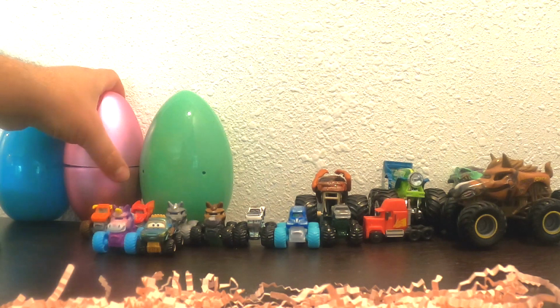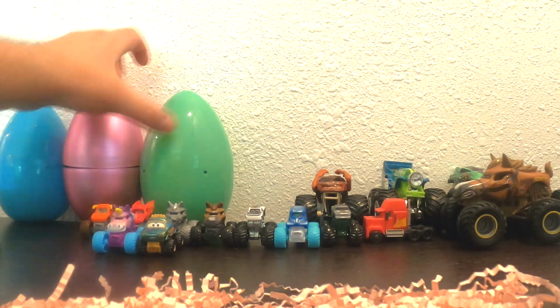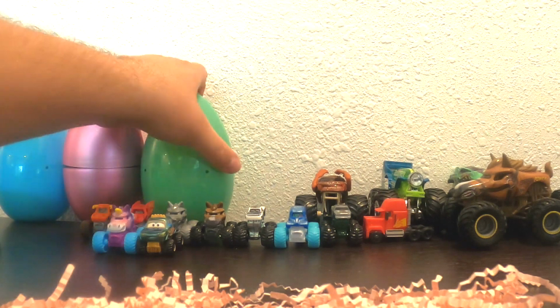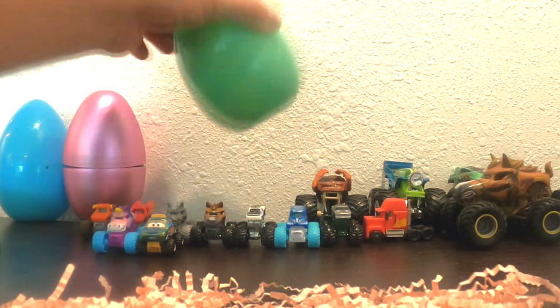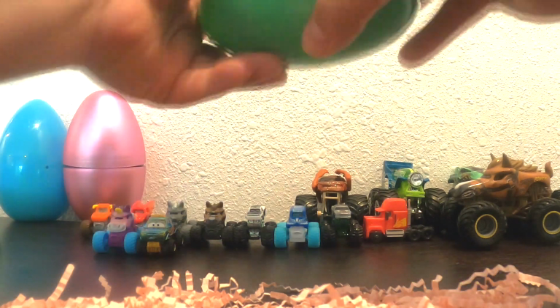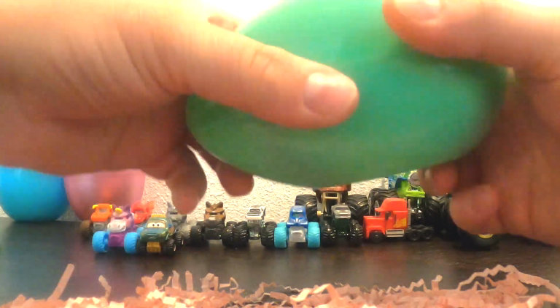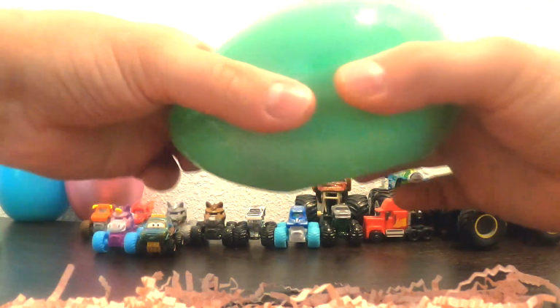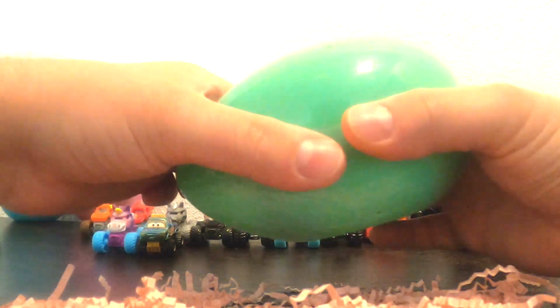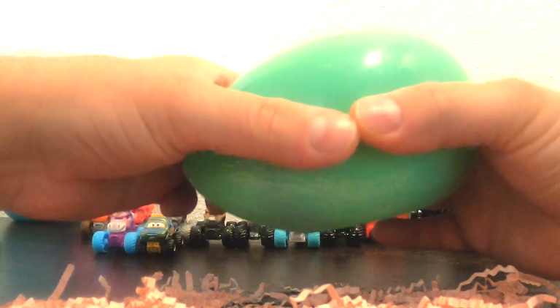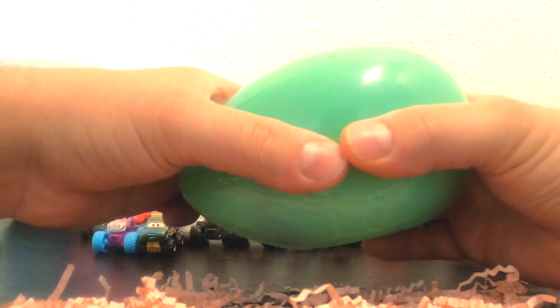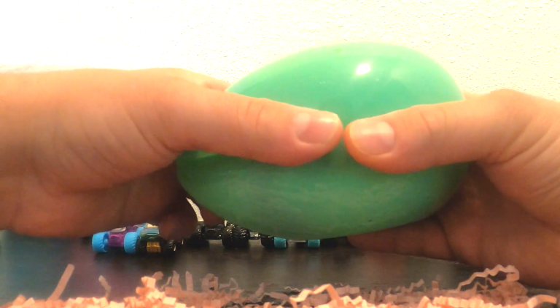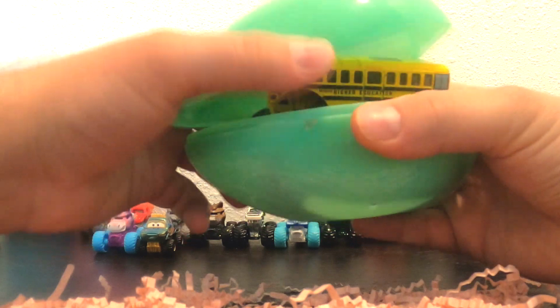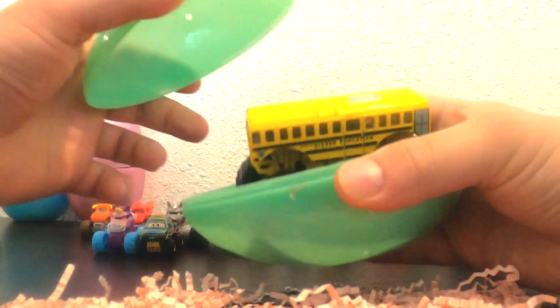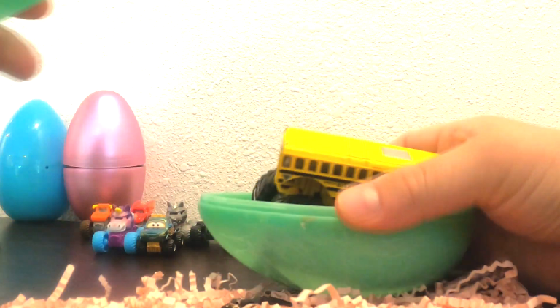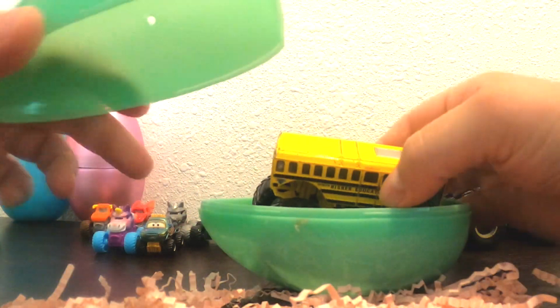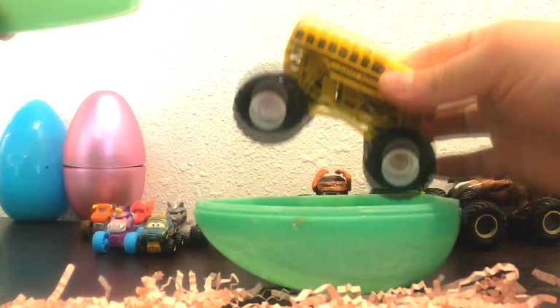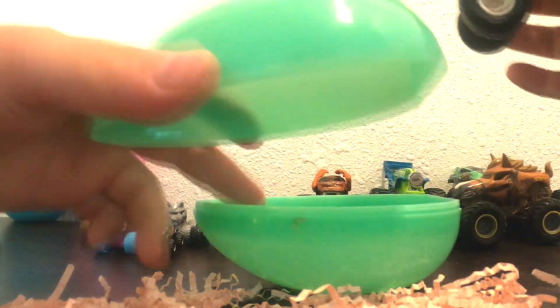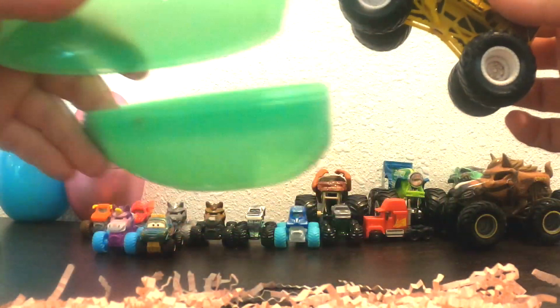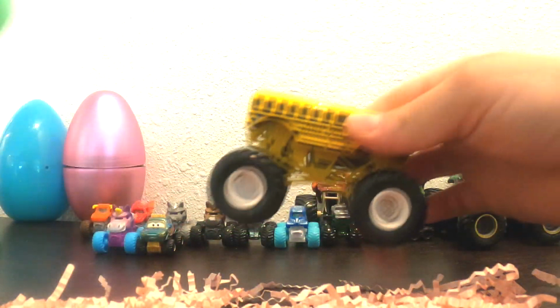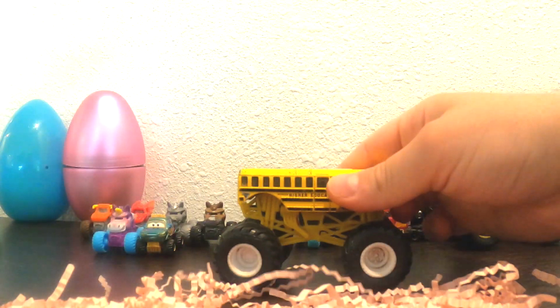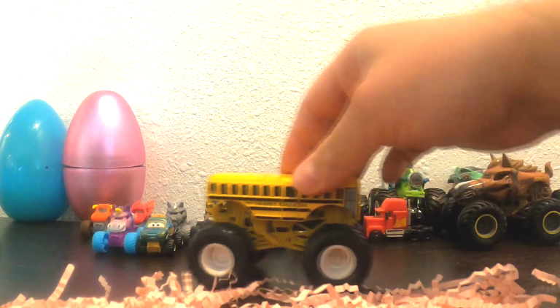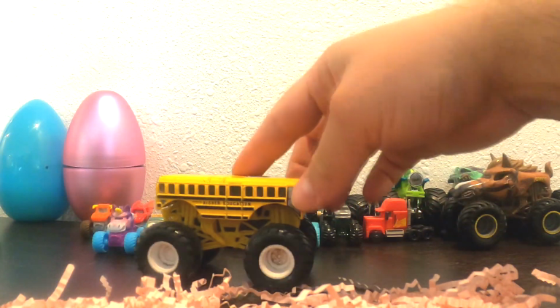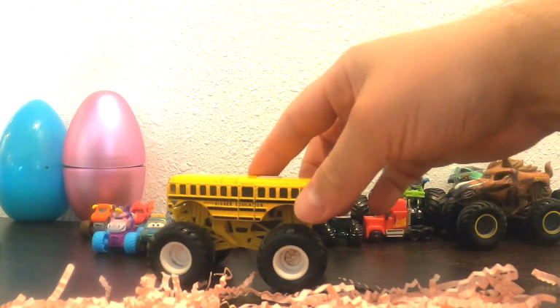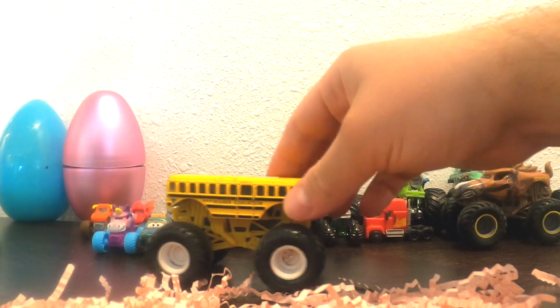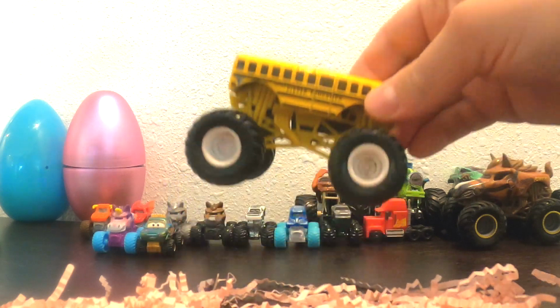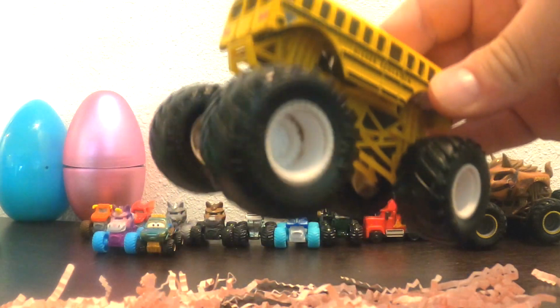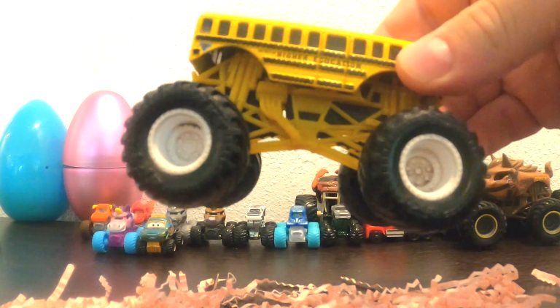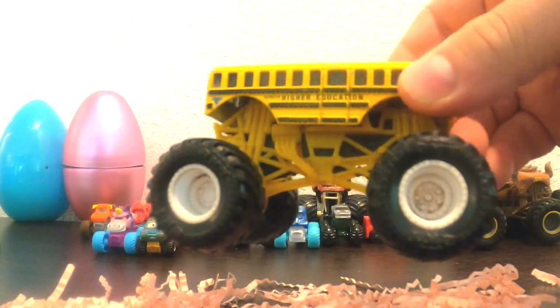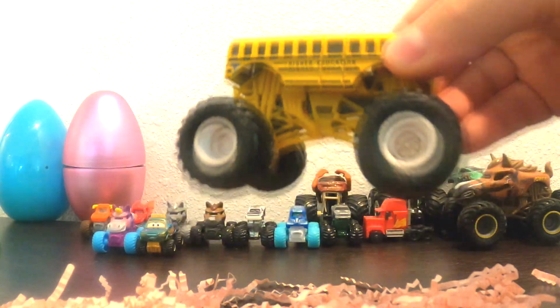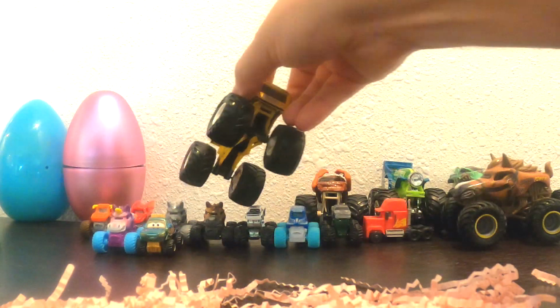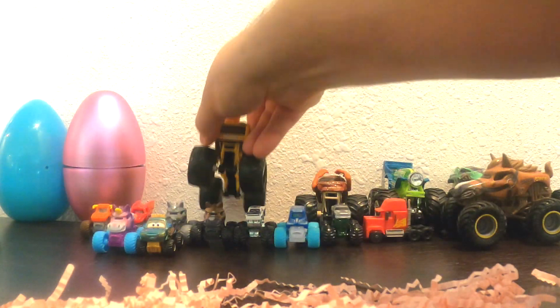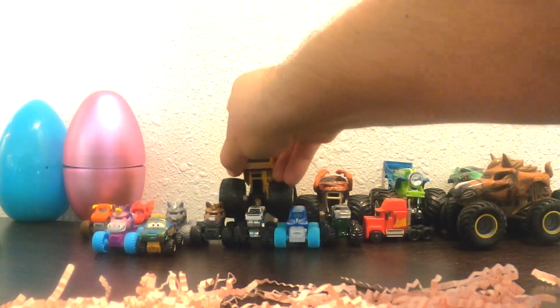Let's open up one of these big ones. What do you think's inside? It's Higher Education. Wow, check it out. That's so cool.